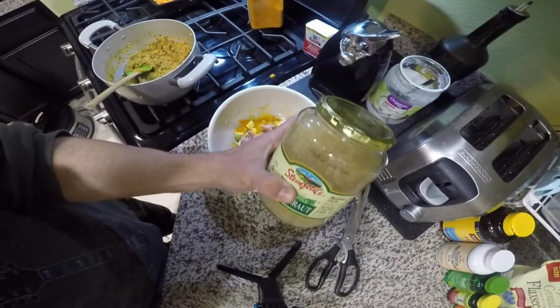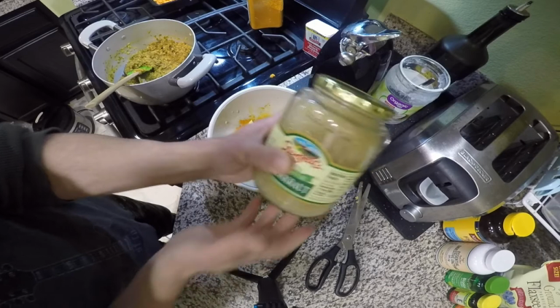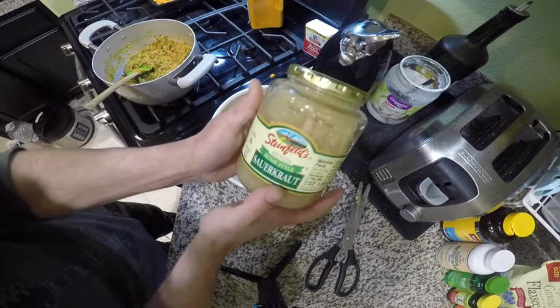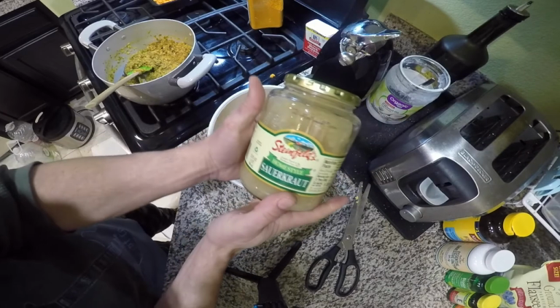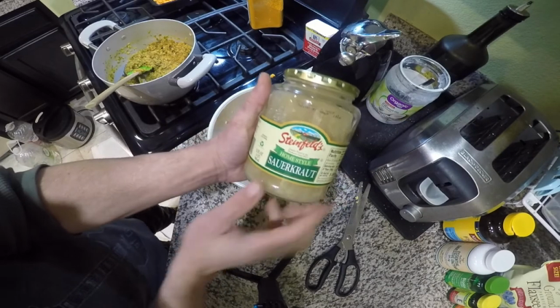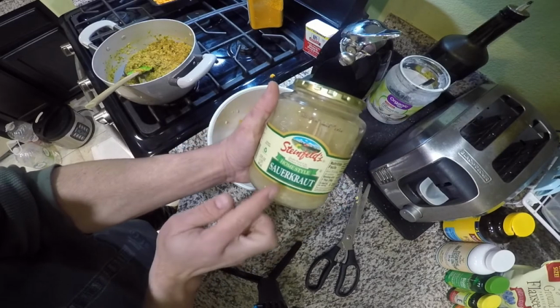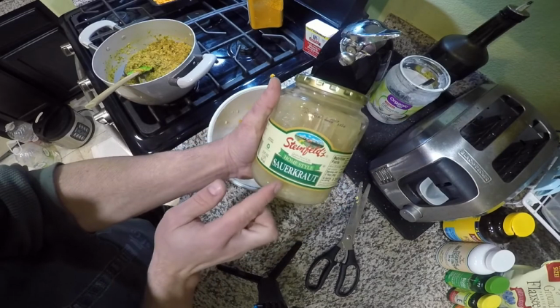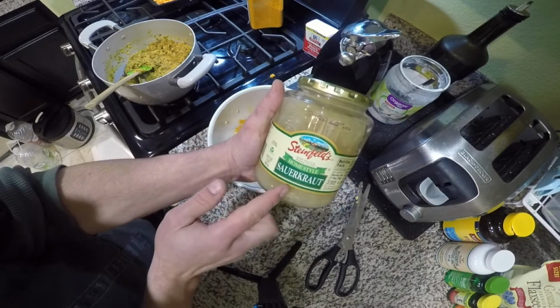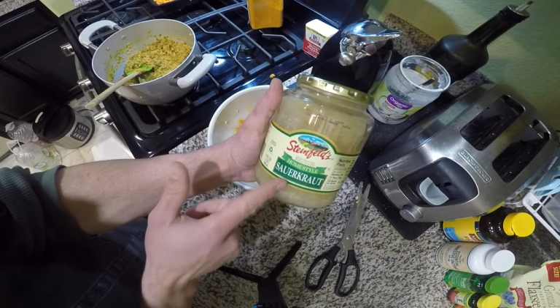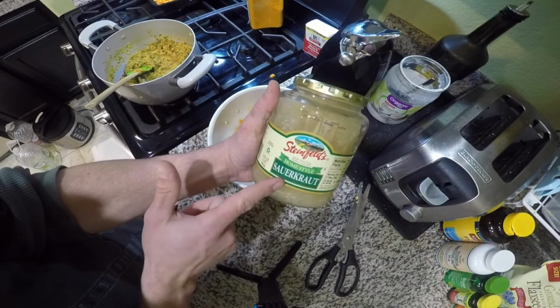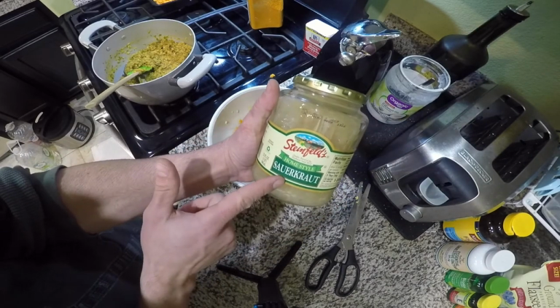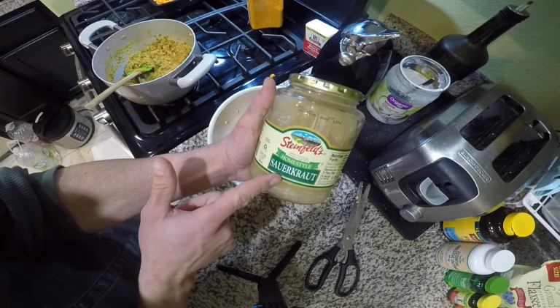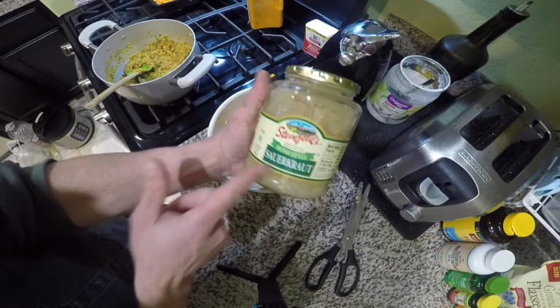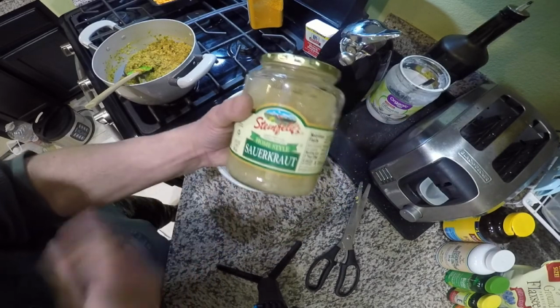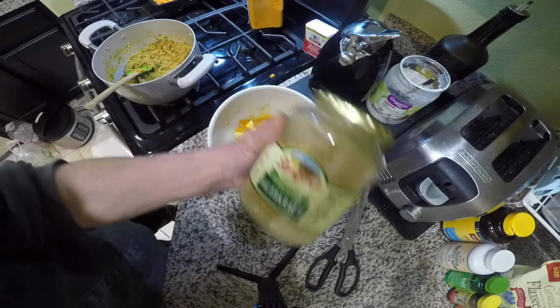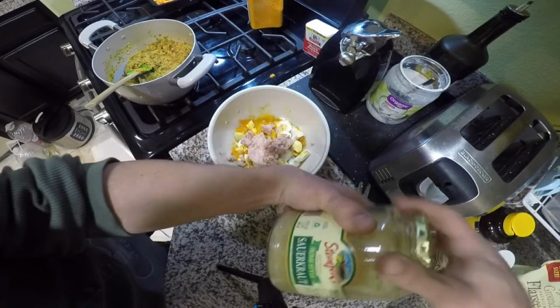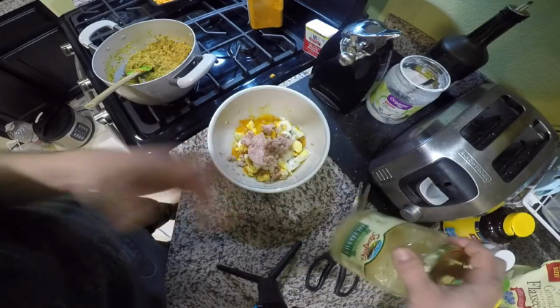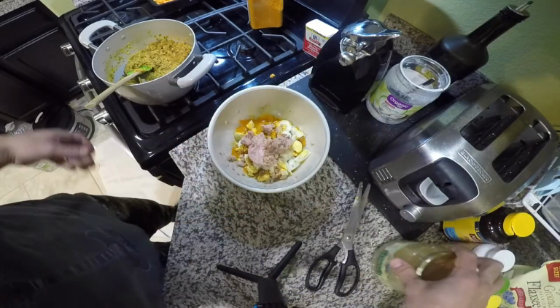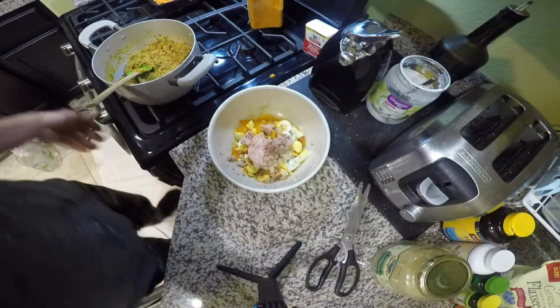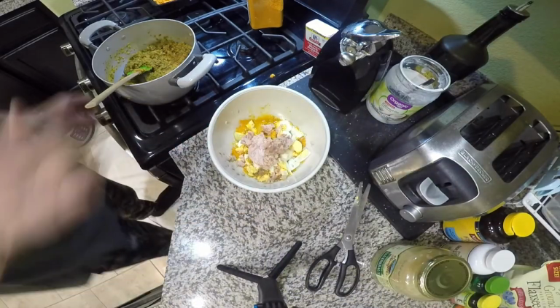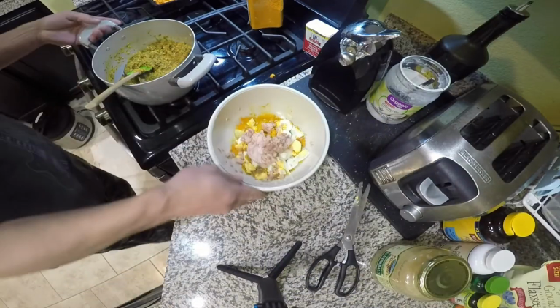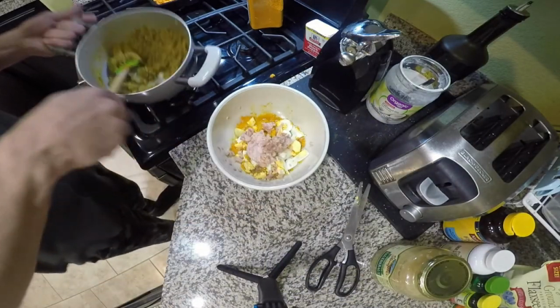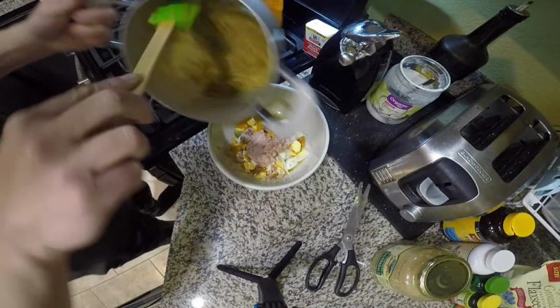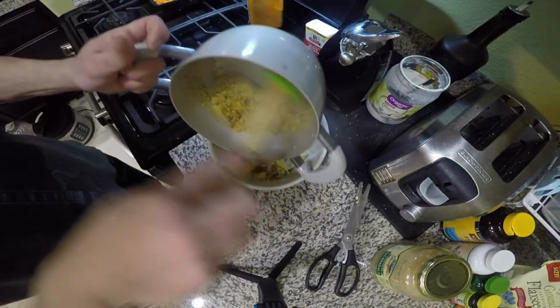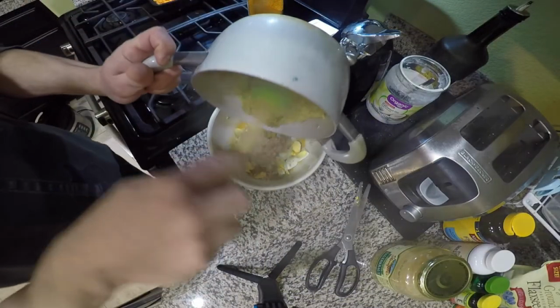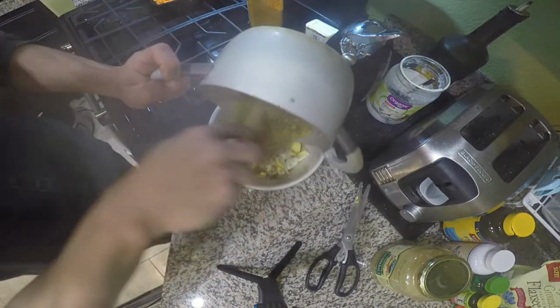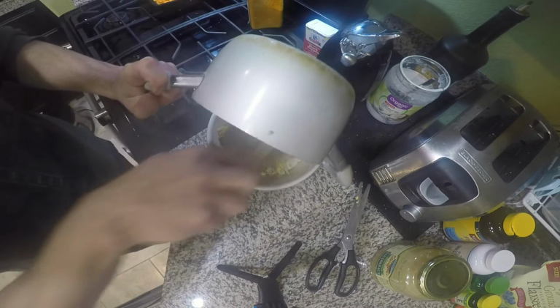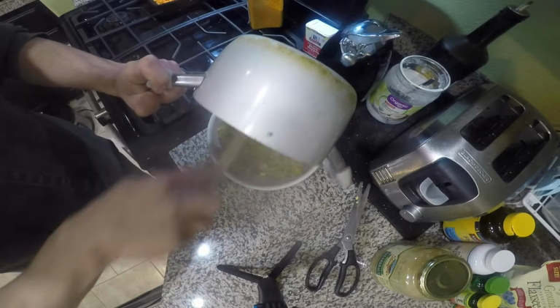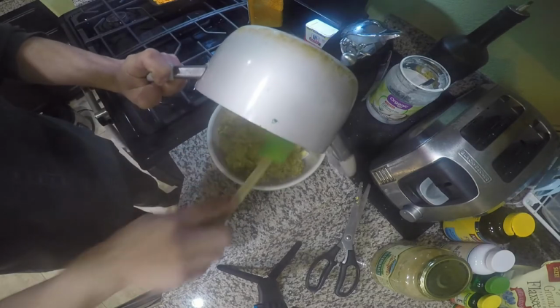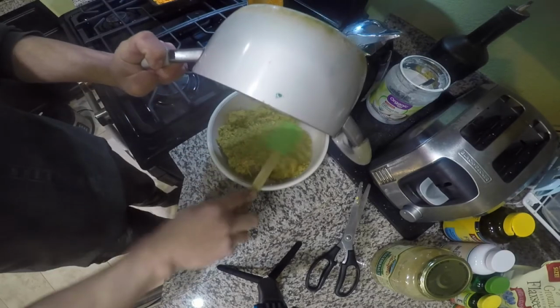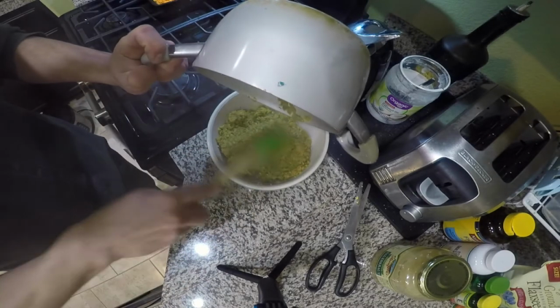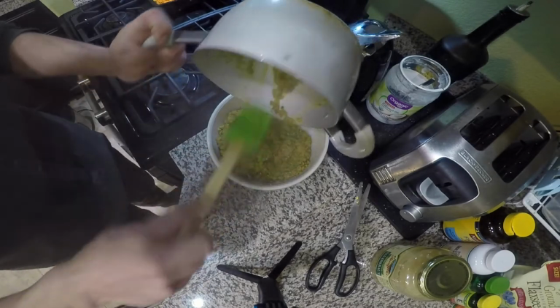This is the sauerkraut that I feed him — I give him a couple of tablespoons daily after his food cools down. The food cools down once you add it to the liquid and everything else you have in here.